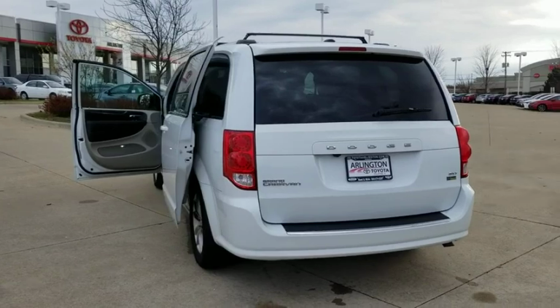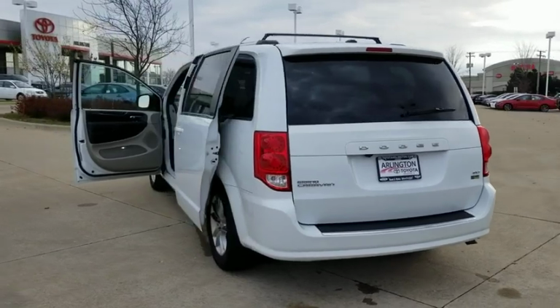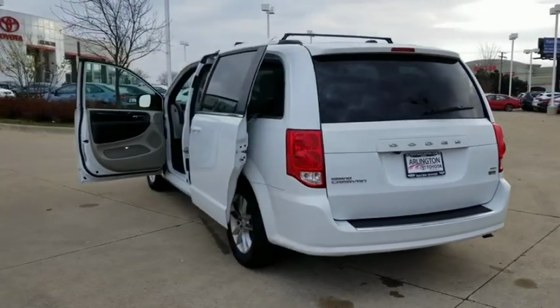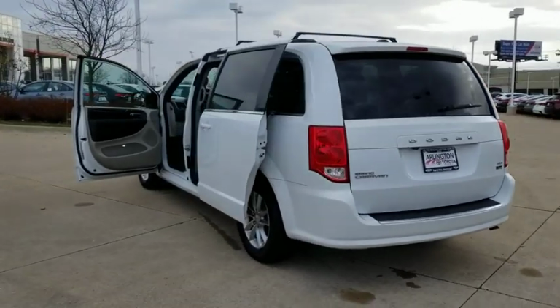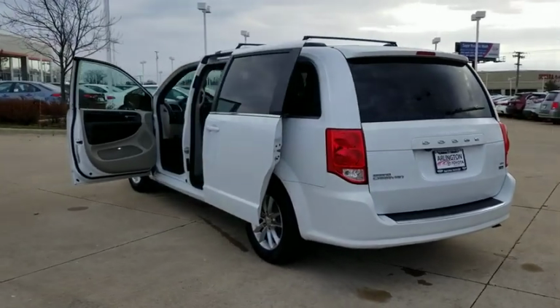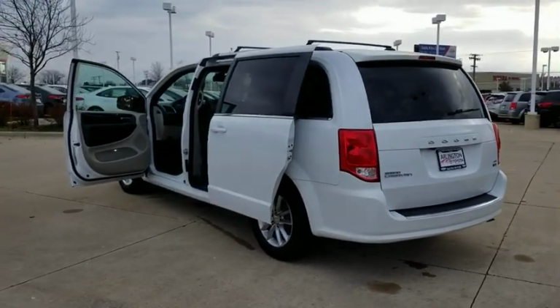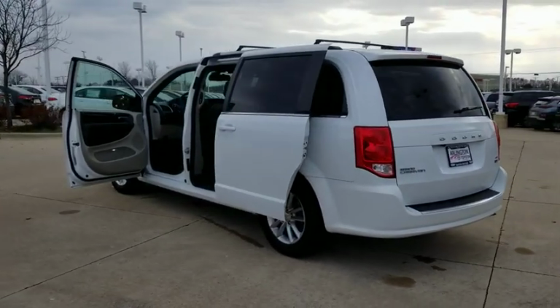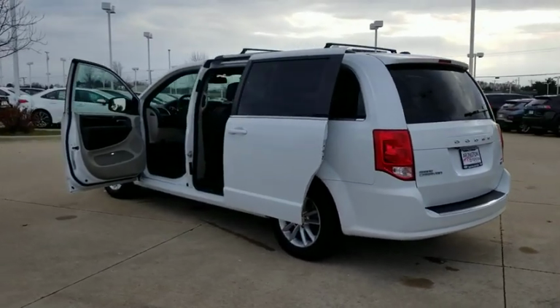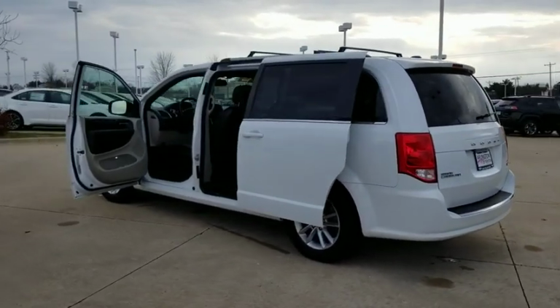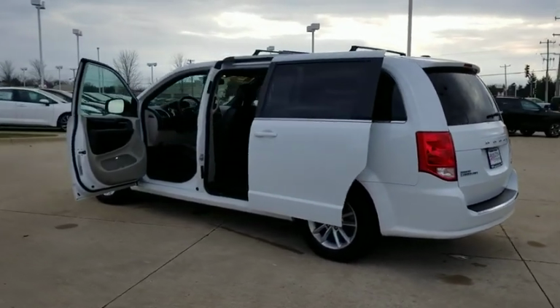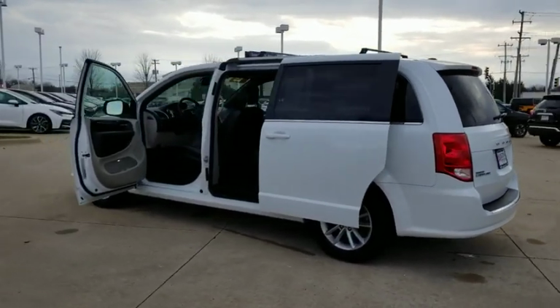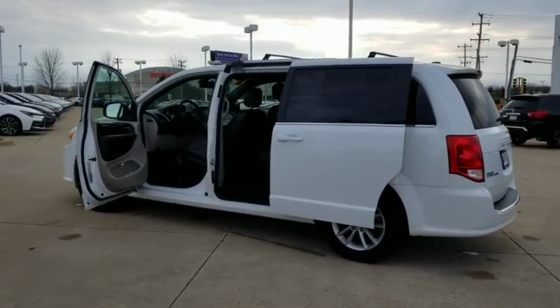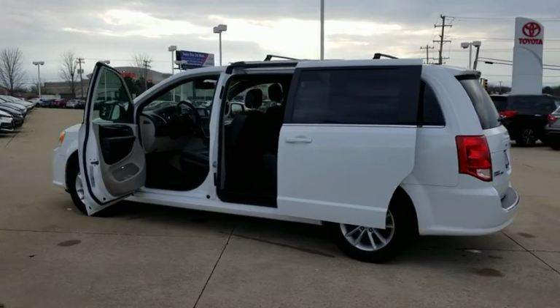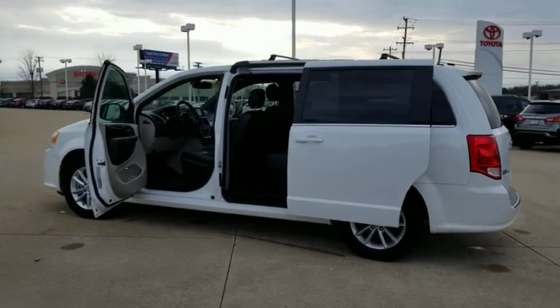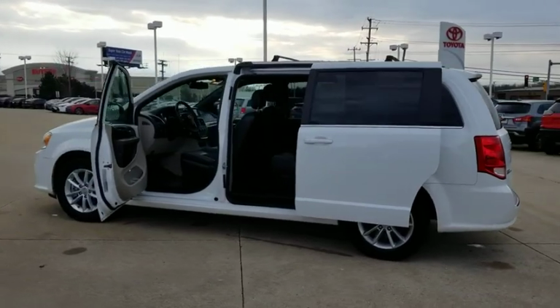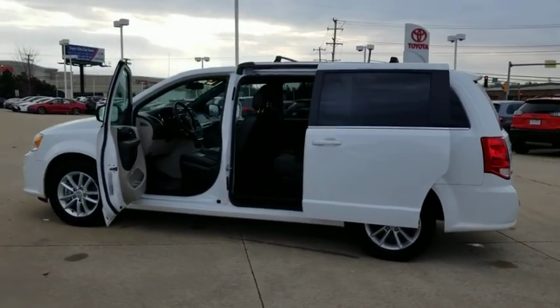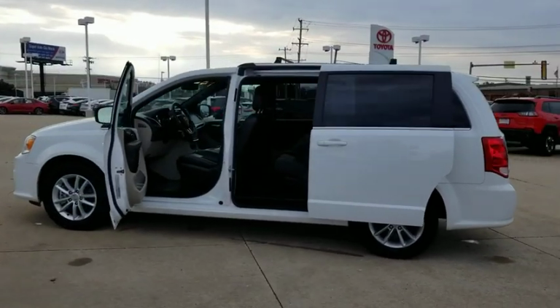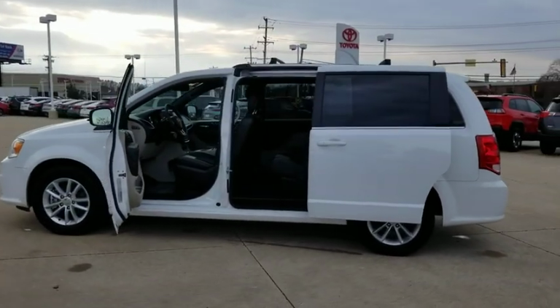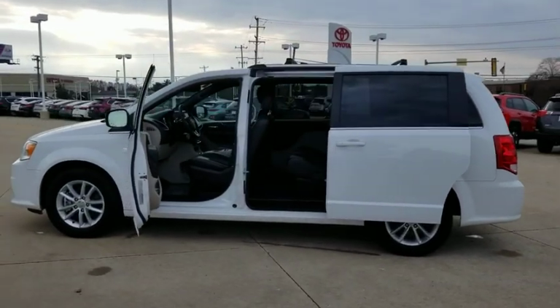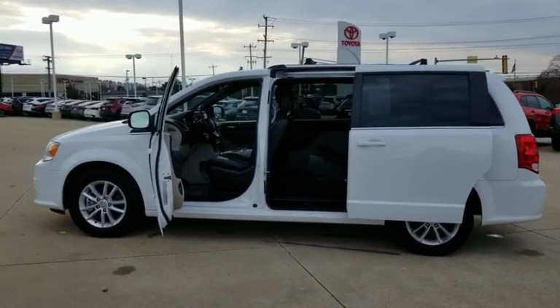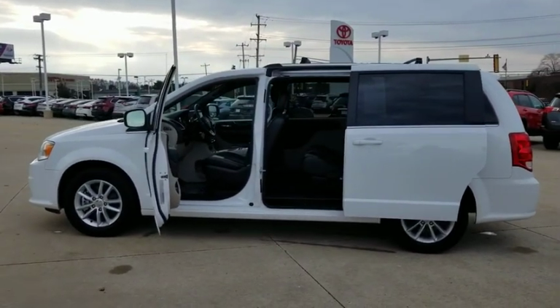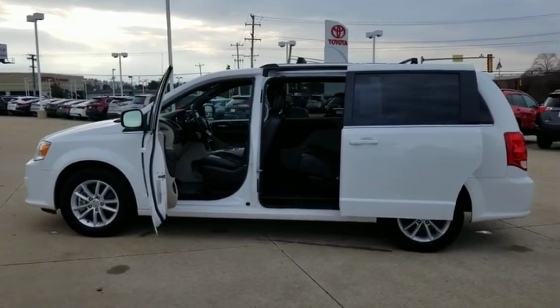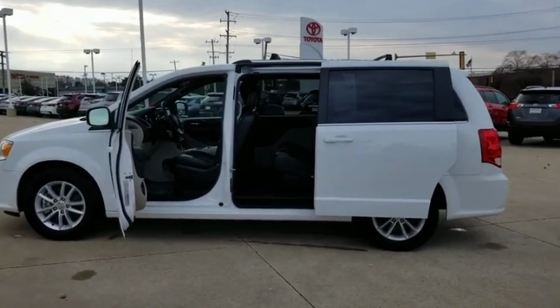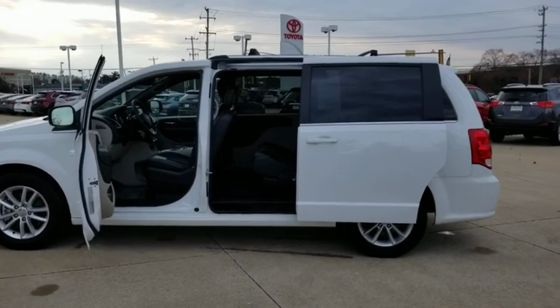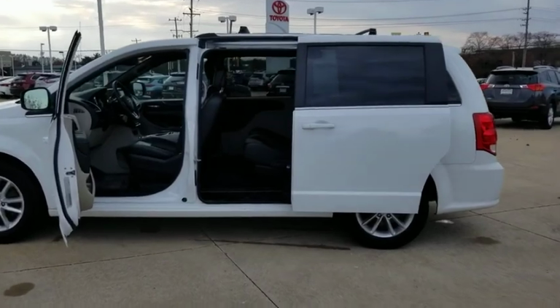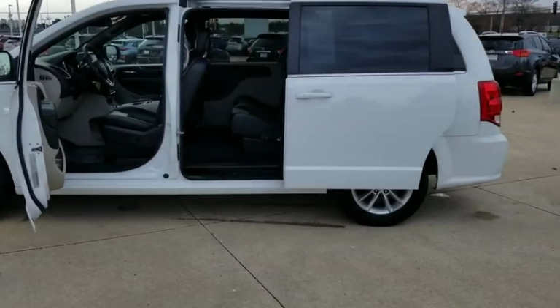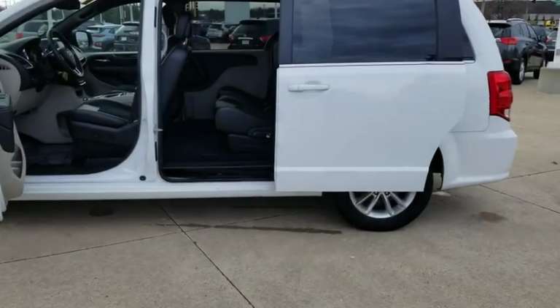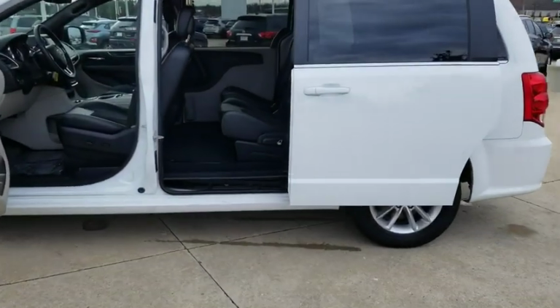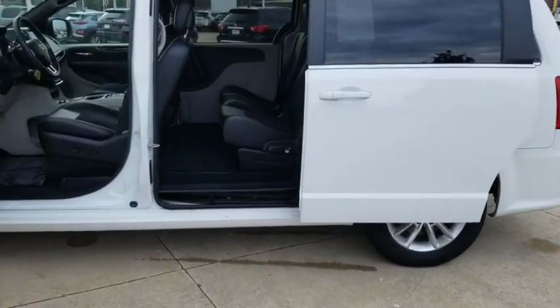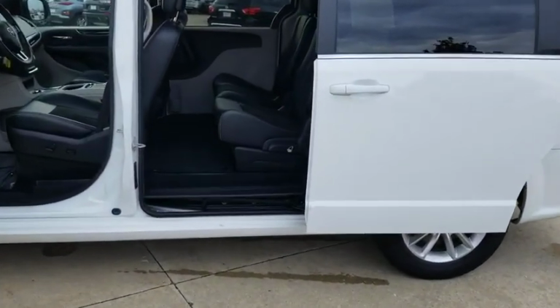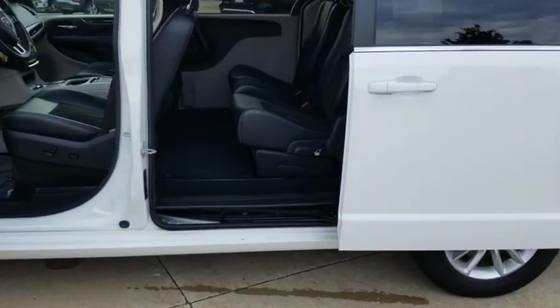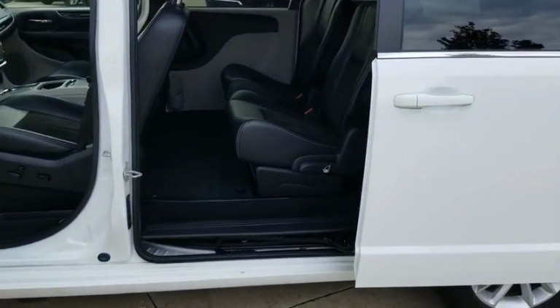This vehicle has less than 45,000 miles. Here are some of this vehicle's great options: anti-lock braking system, steering wheel audio controls, remote engine start, backup camera, keyless entry, power liftgate, traction control.